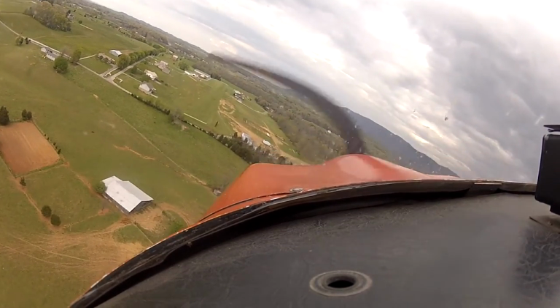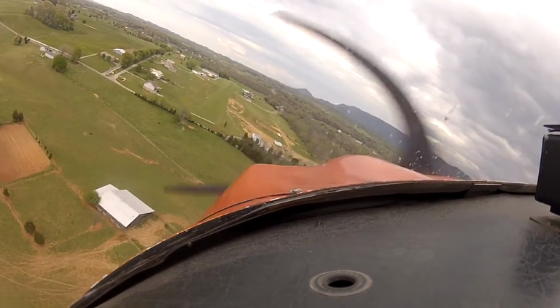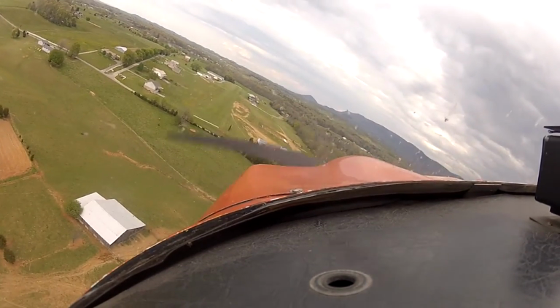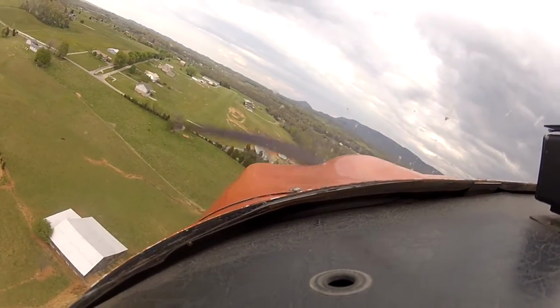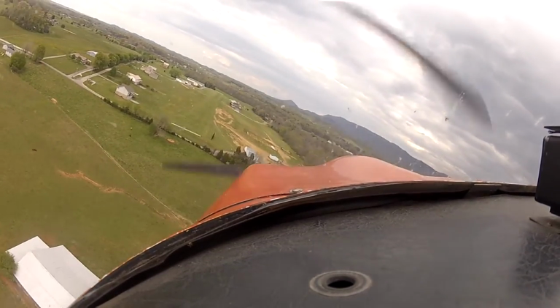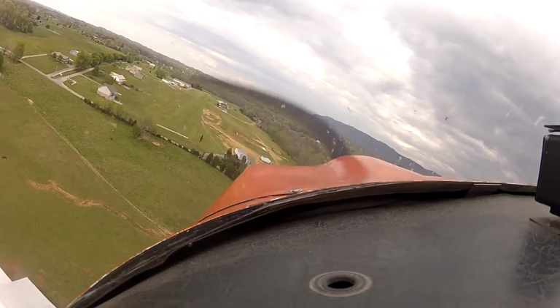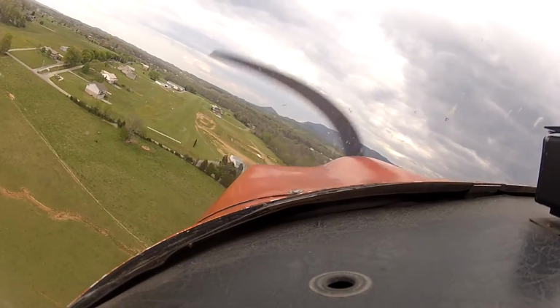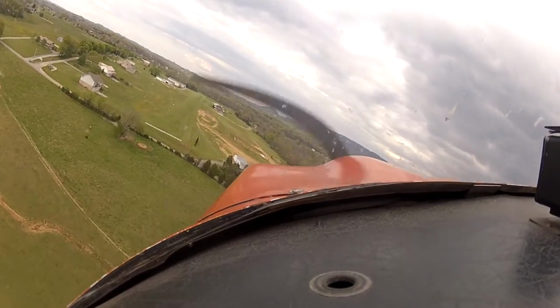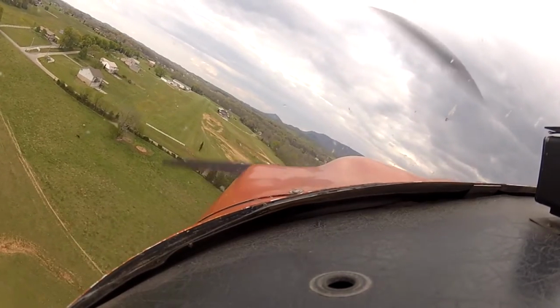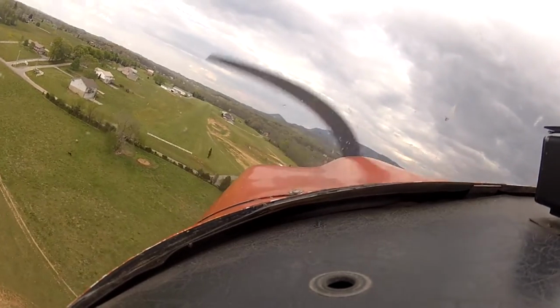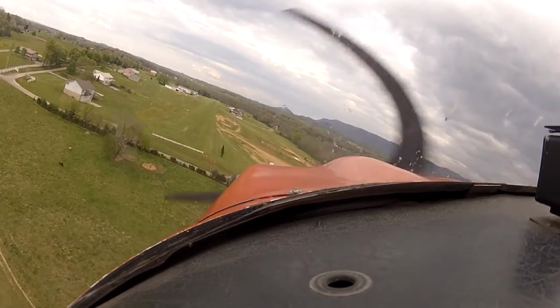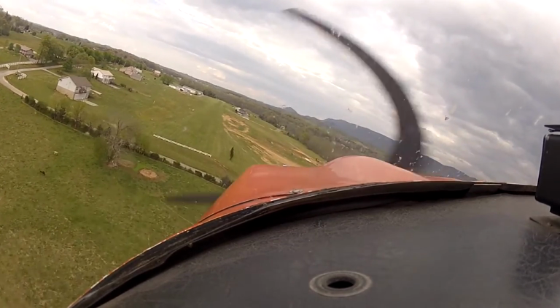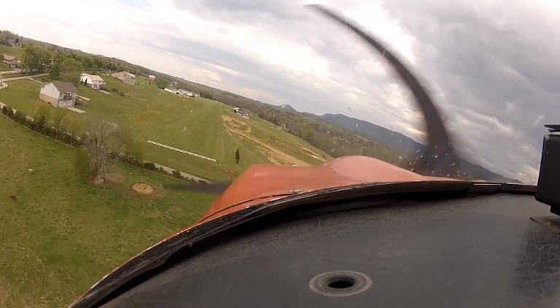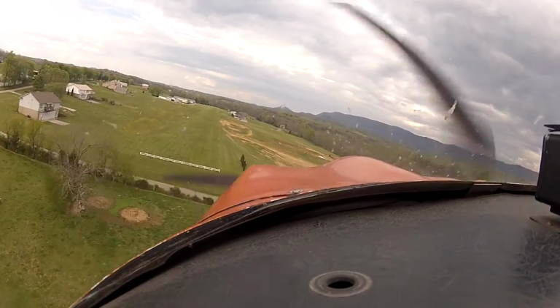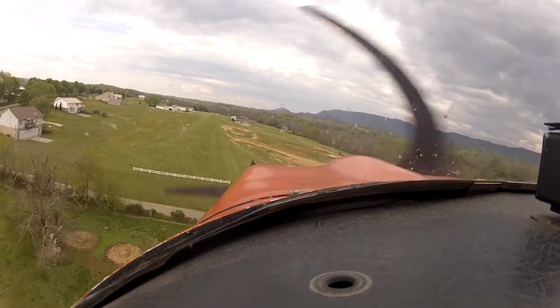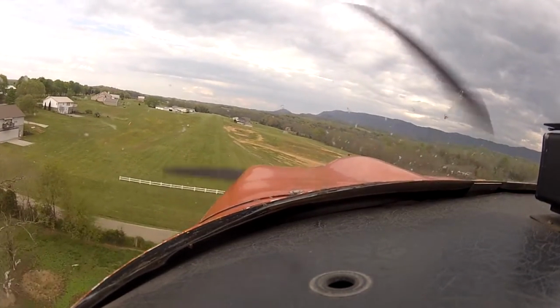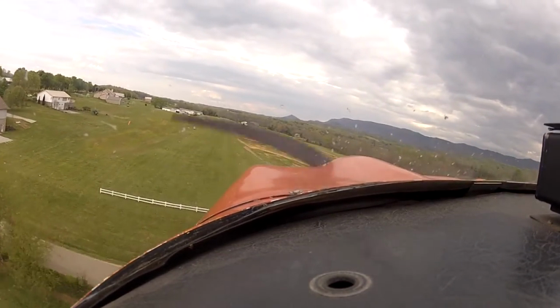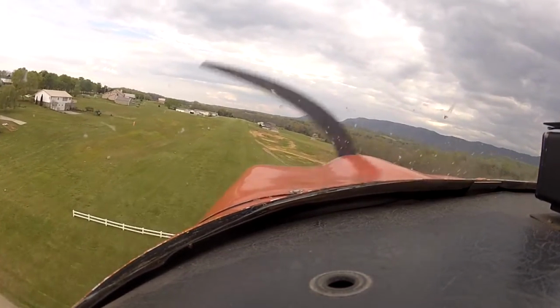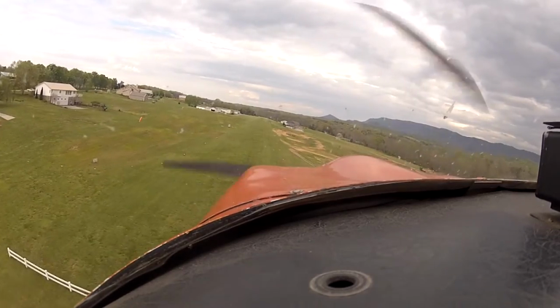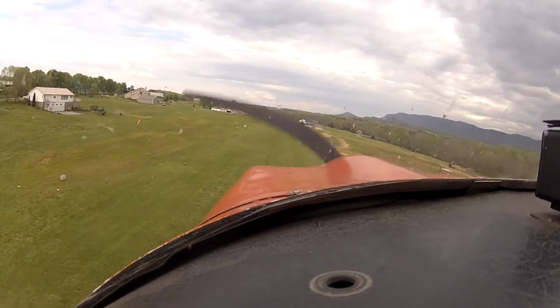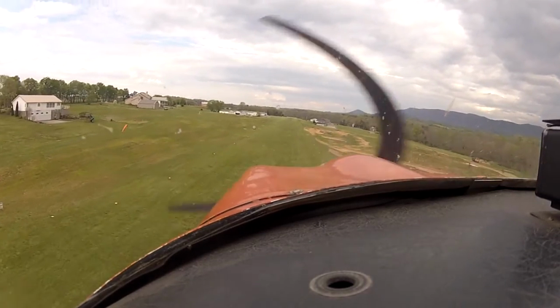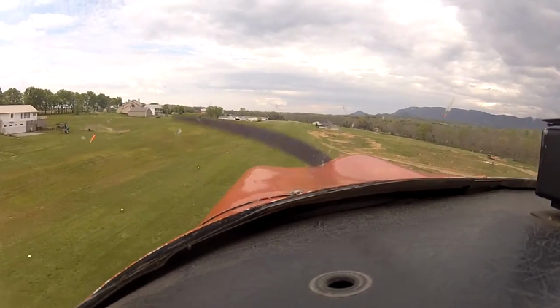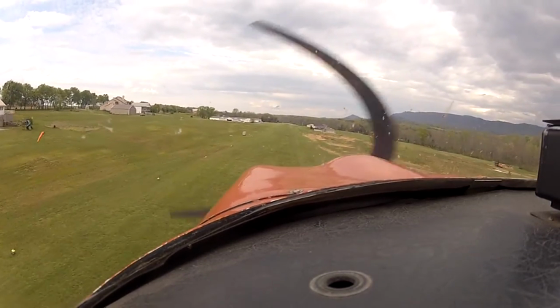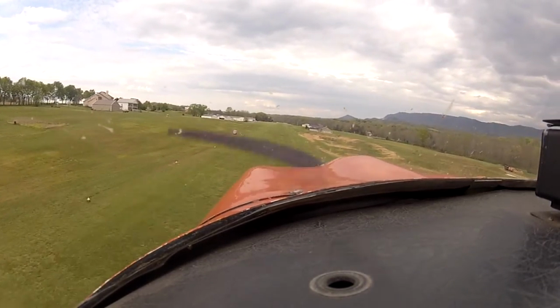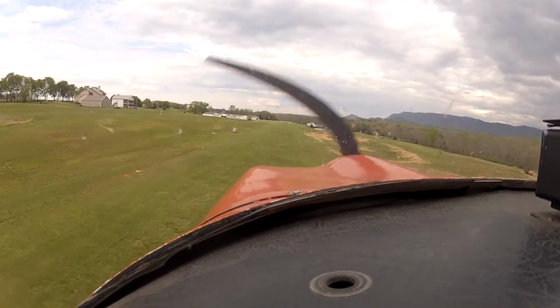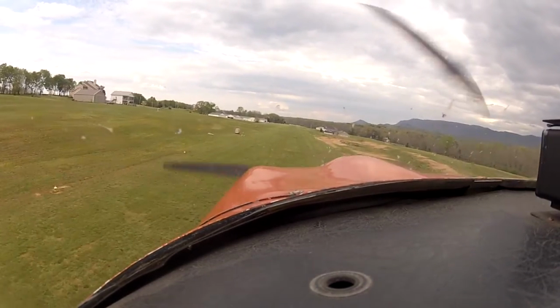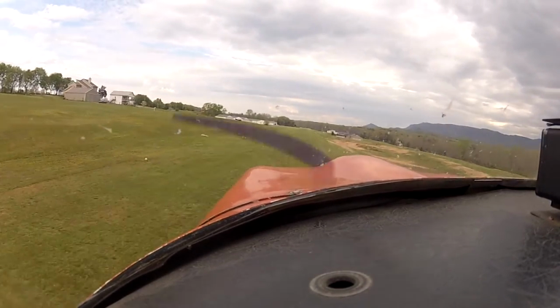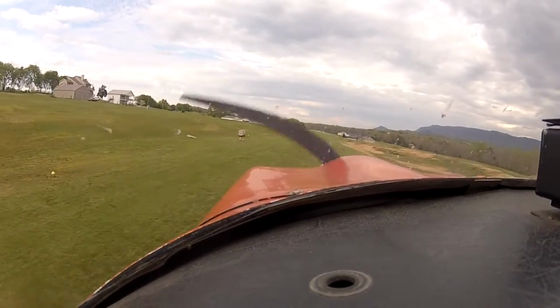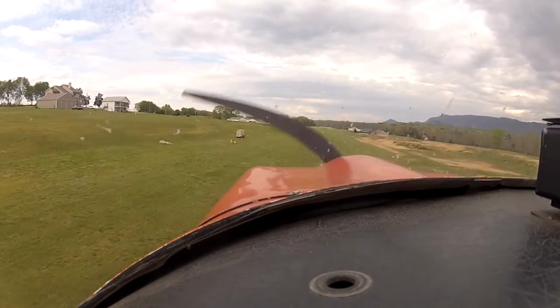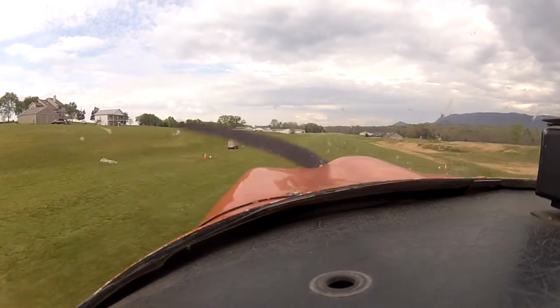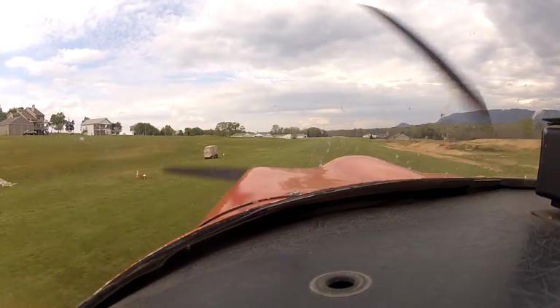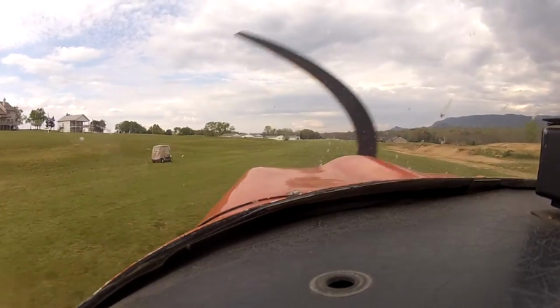Yeah, you've got to get your nose down there. Put that rudder in. More rudder. More rudder. I don't know — what do you think, is she going to be alright? Yeah, I think she'll be alright. Alright, got to land it.